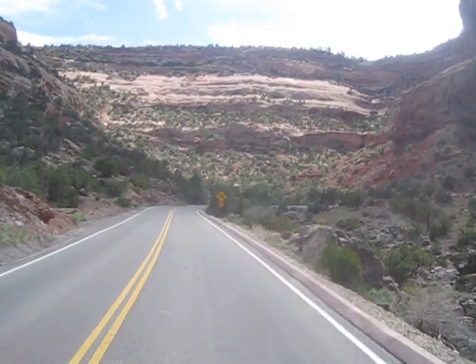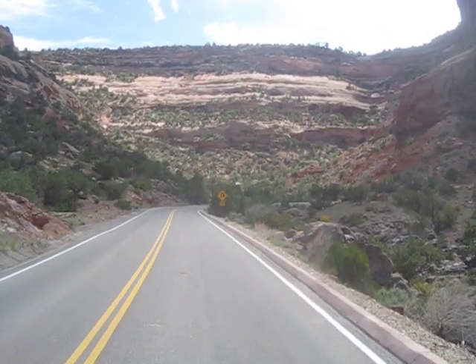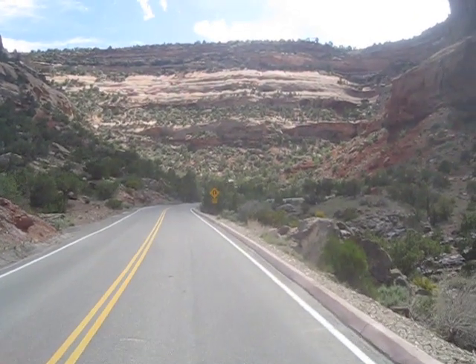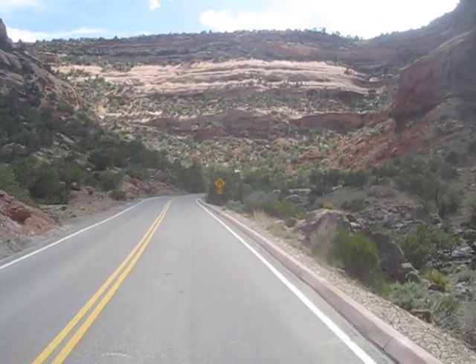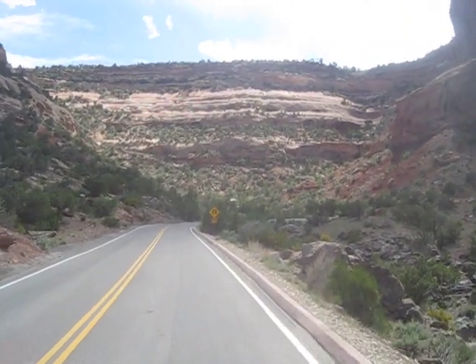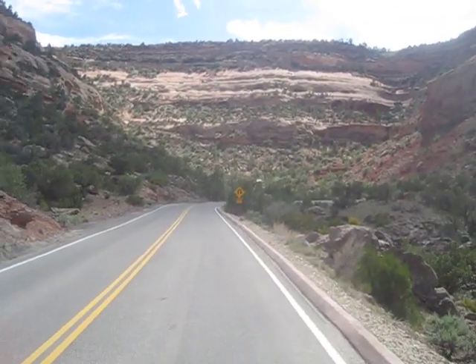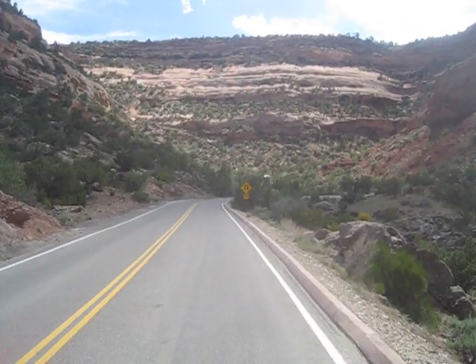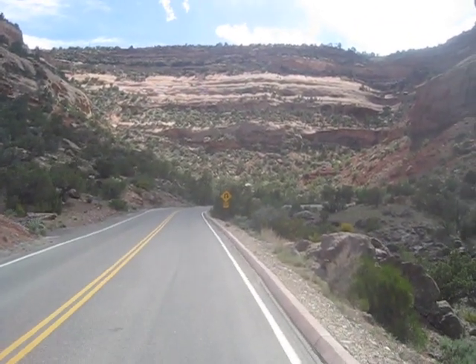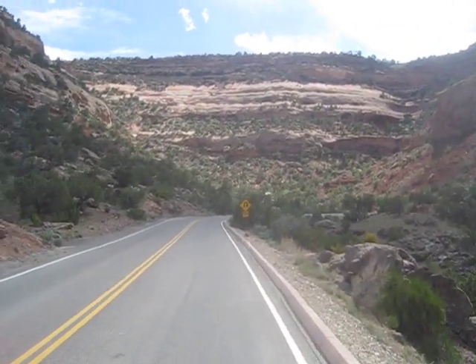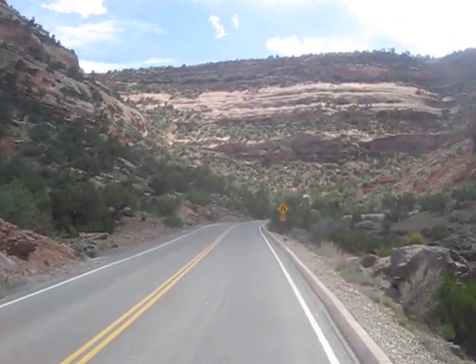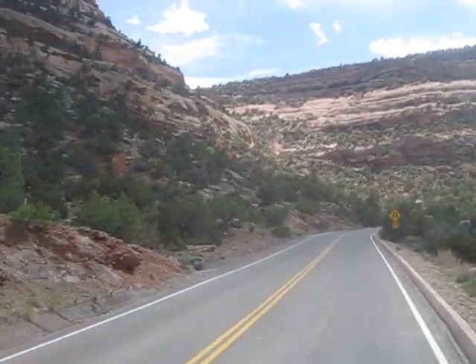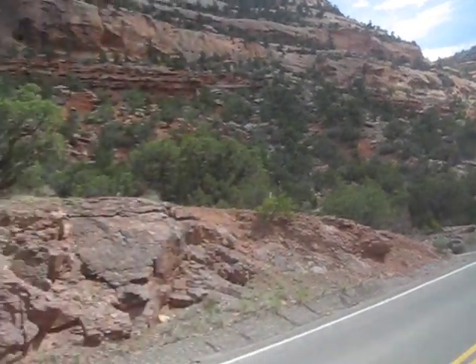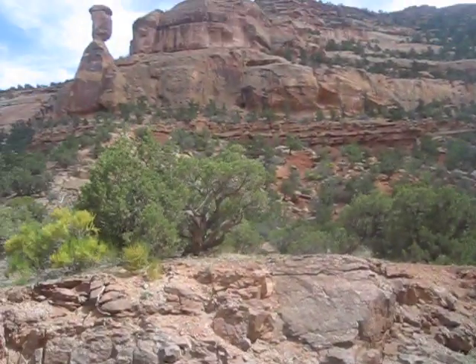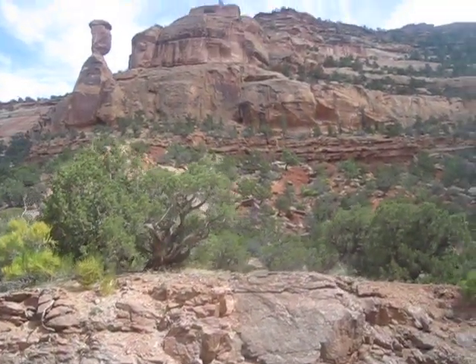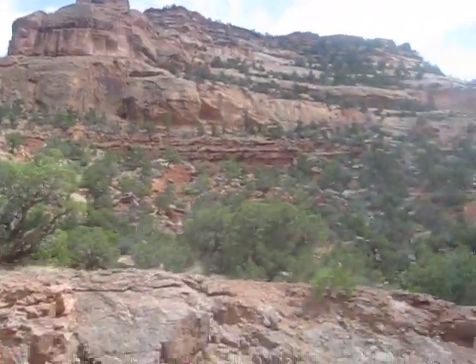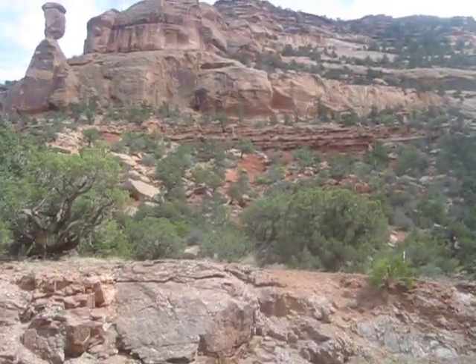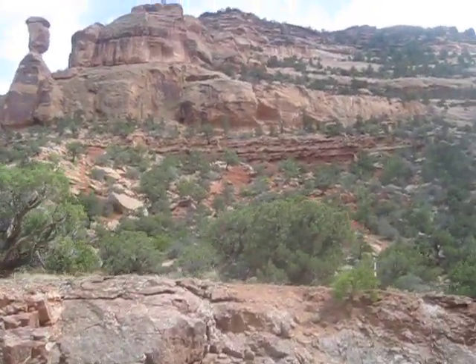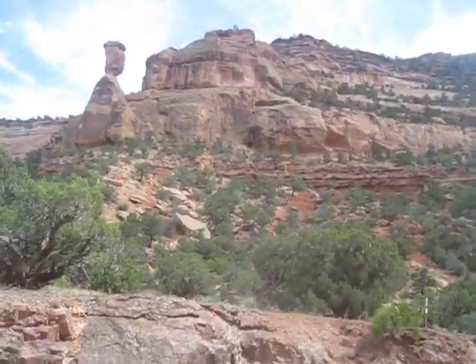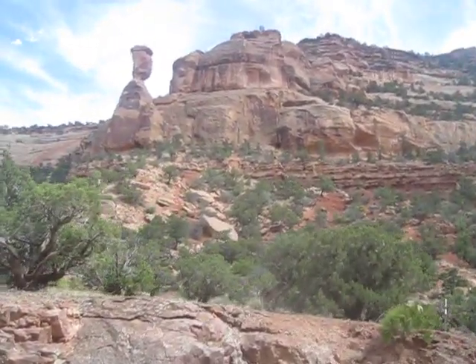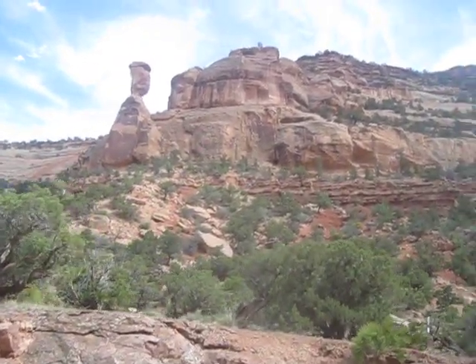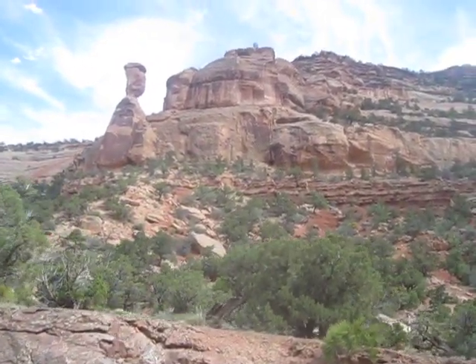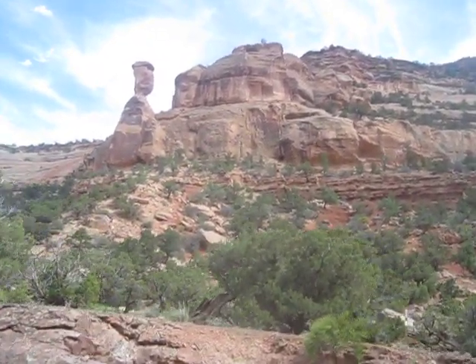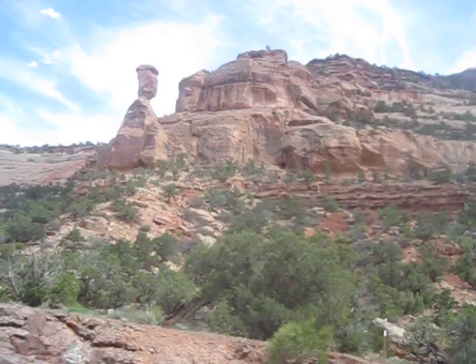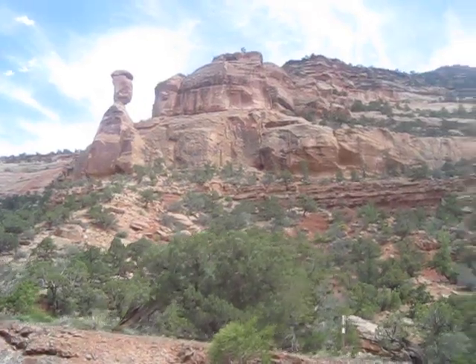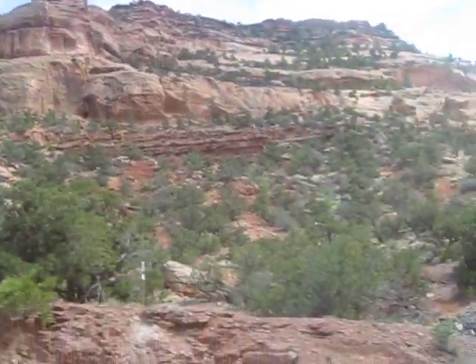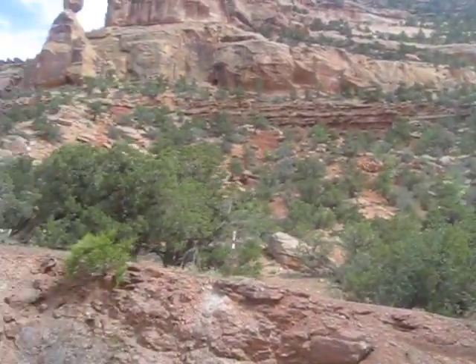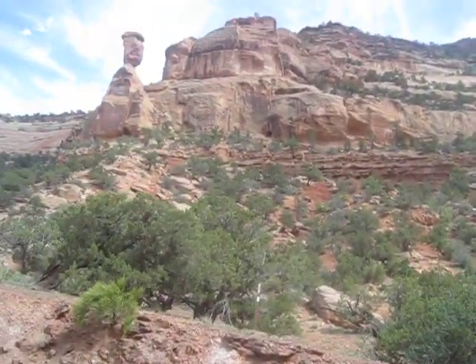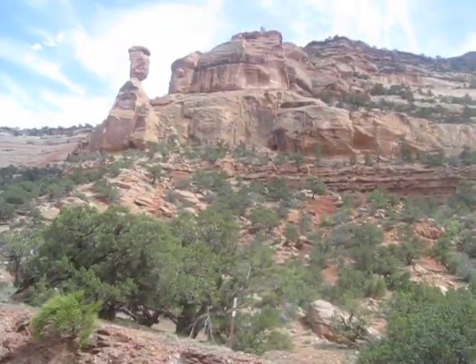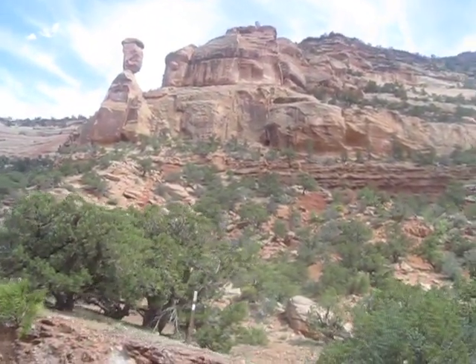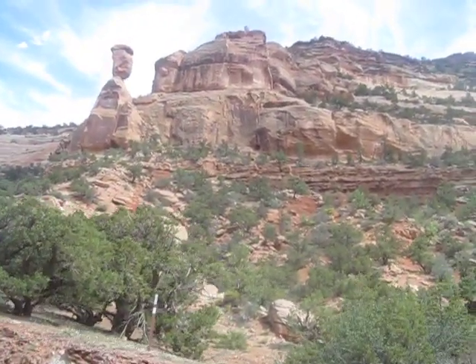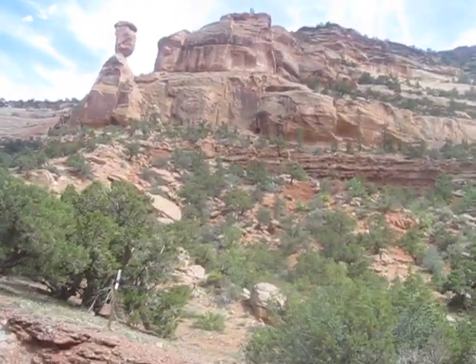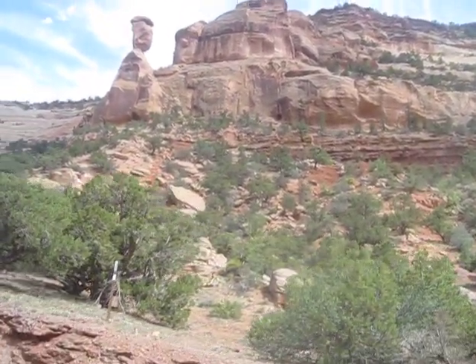Okay, this is it. Final stretch right here. I've arrived at Balanced Rock. See that rock? Look at that. Pretty amazing.